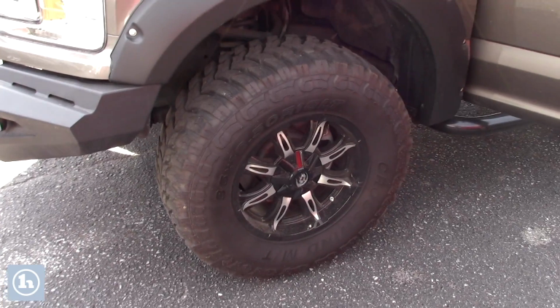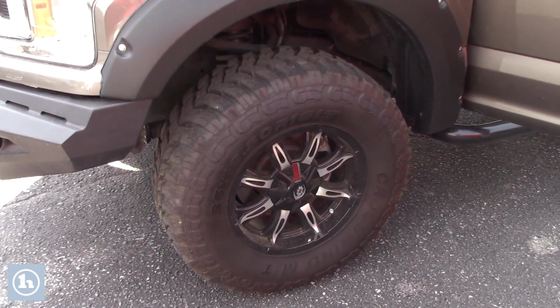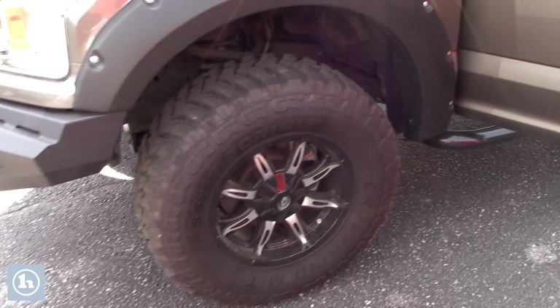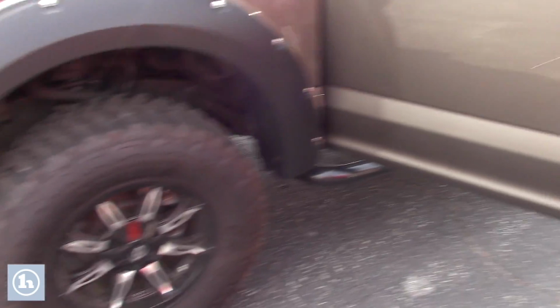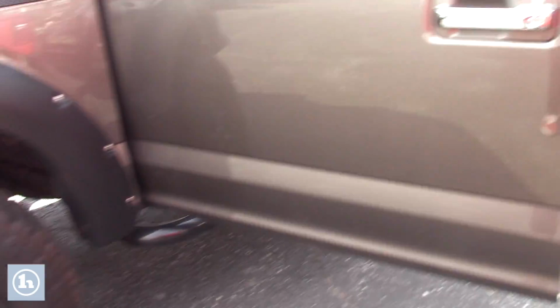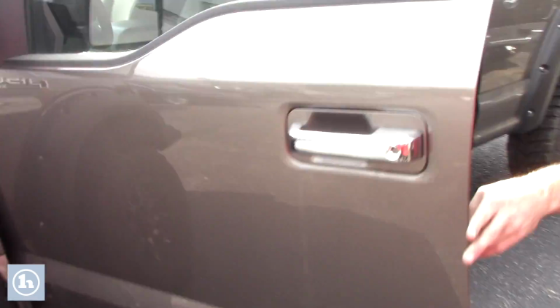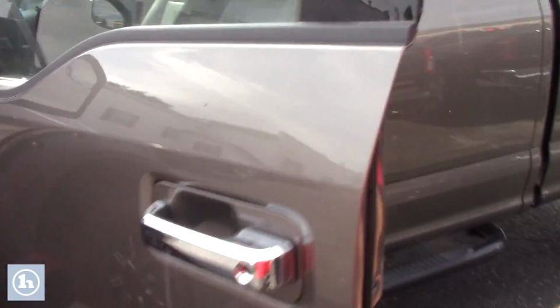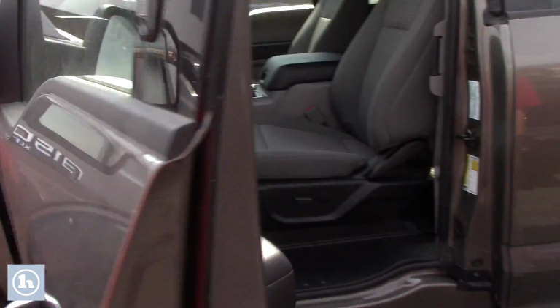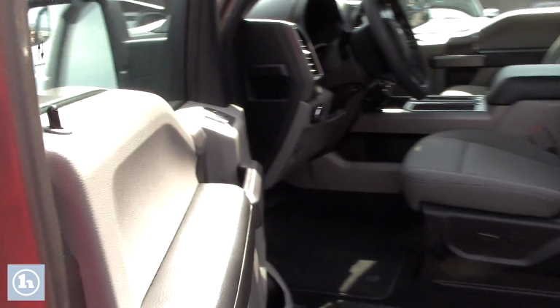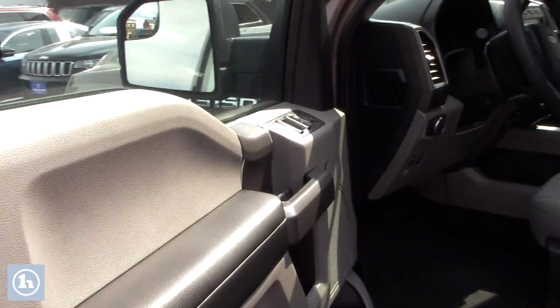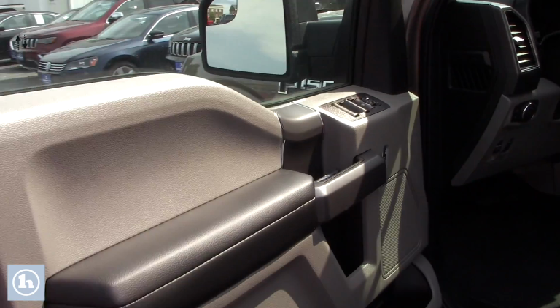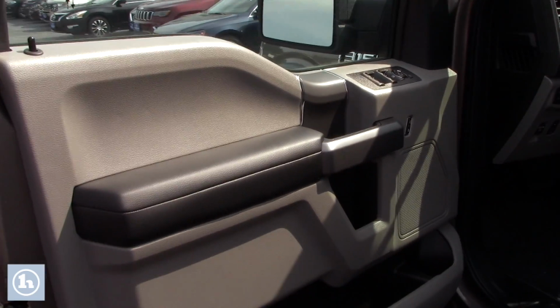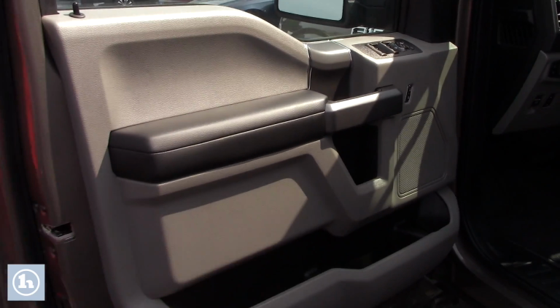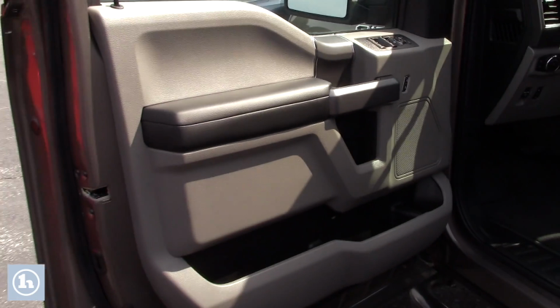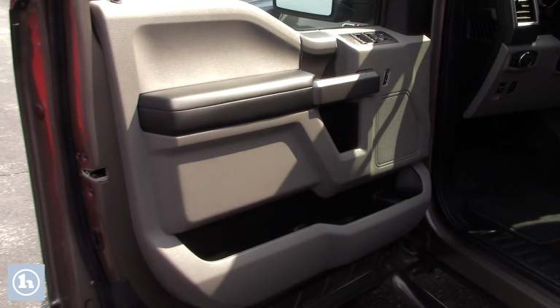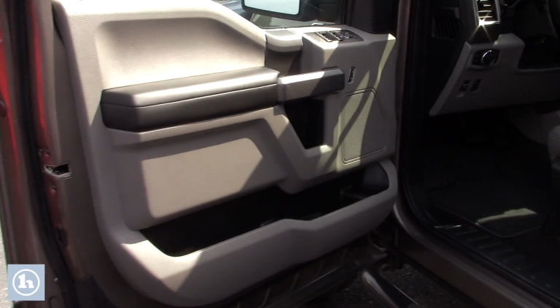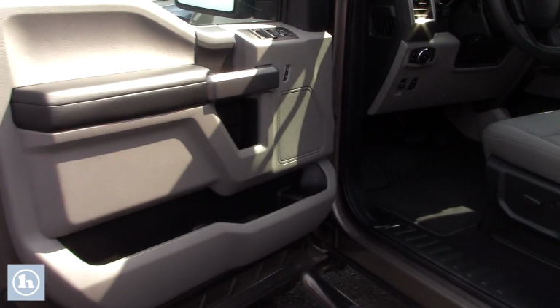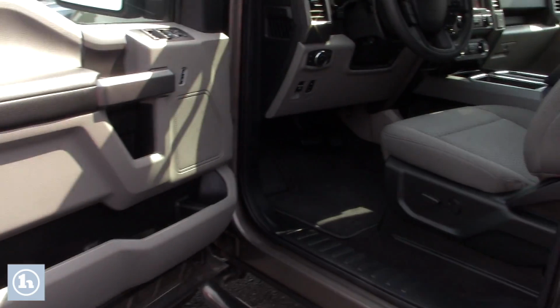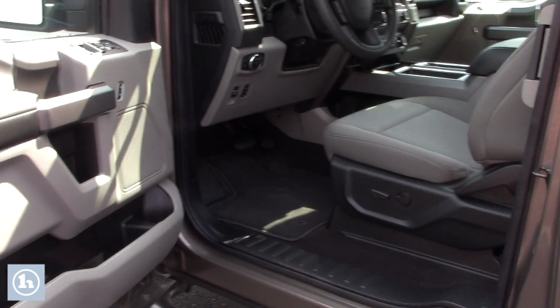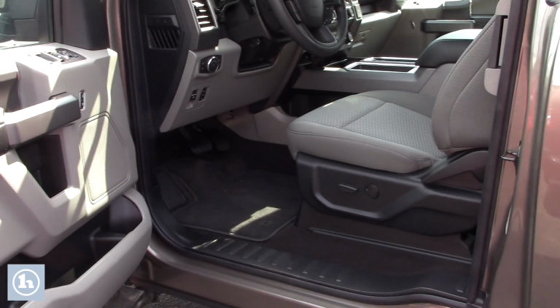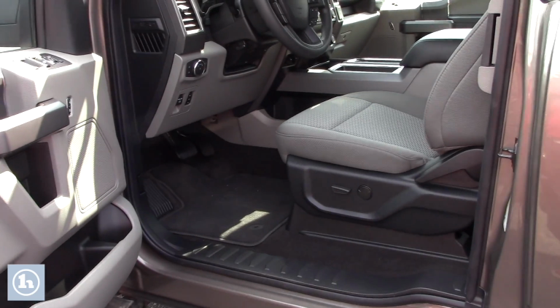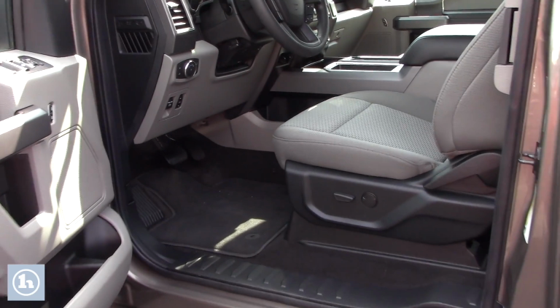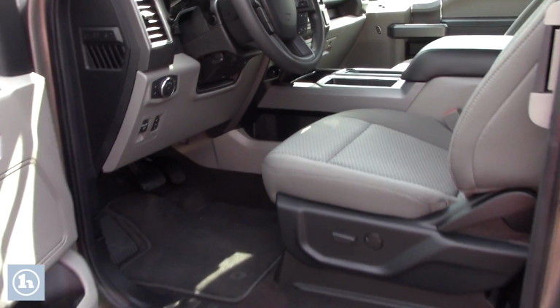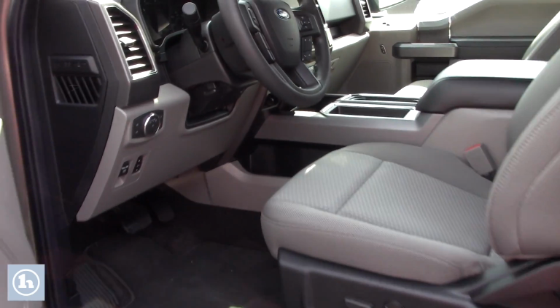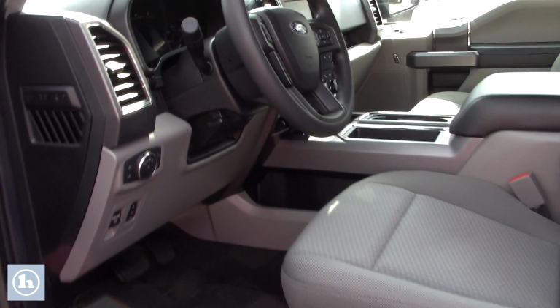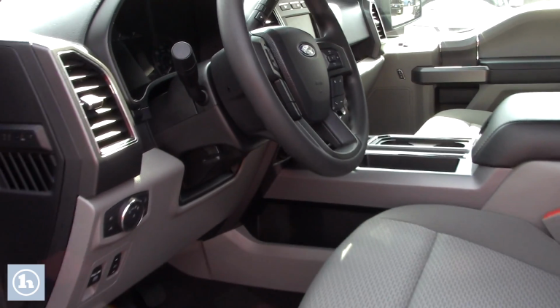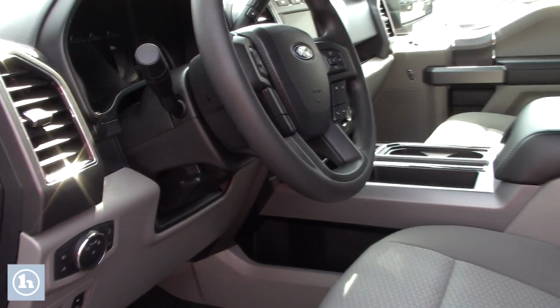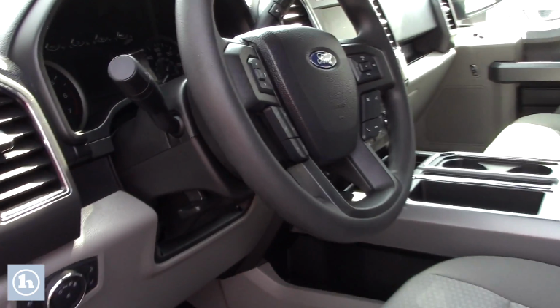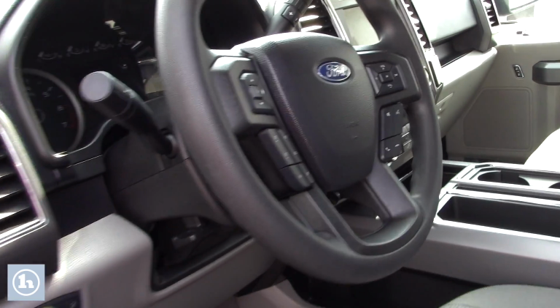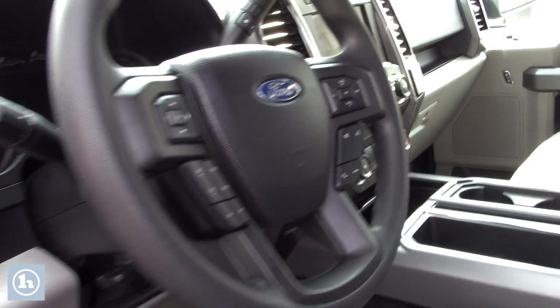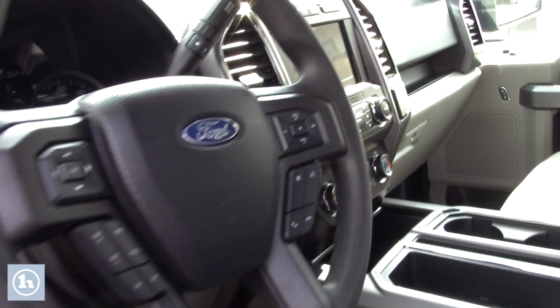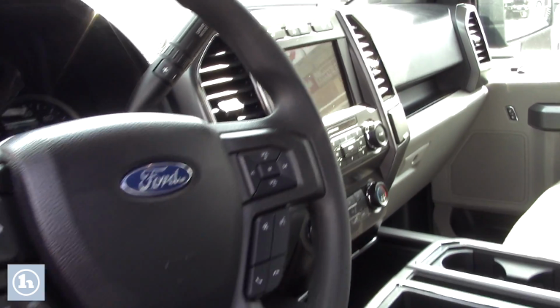We'll take a look at the front seat real quick, I know you wanted to see that. Your carpet and your seat right there, they look brand new. Obviously, with 1,200 miles, the guy didn't really sit in it a whole lot.